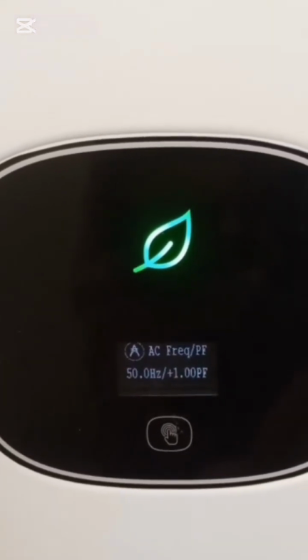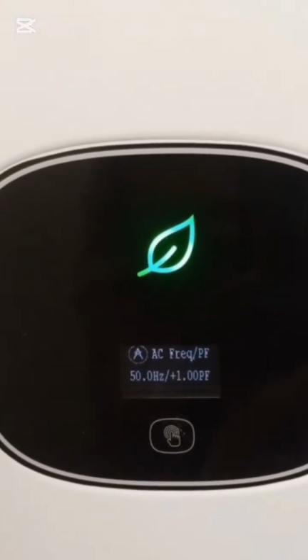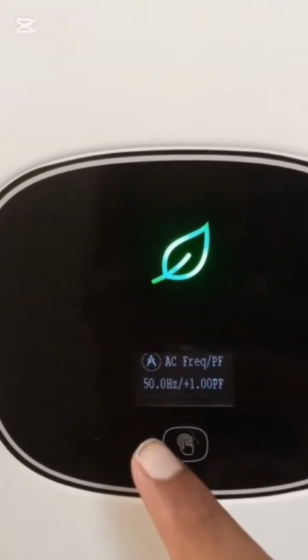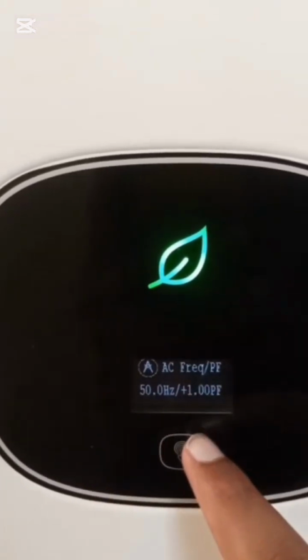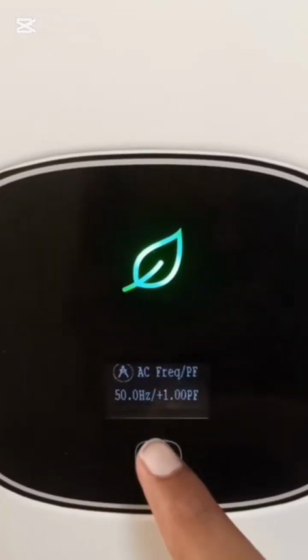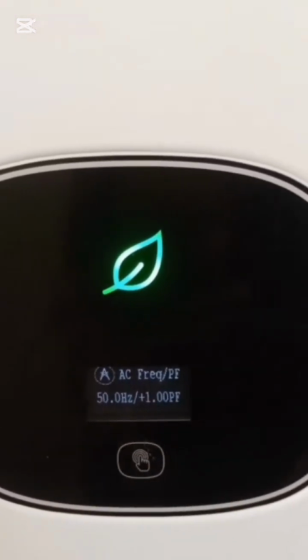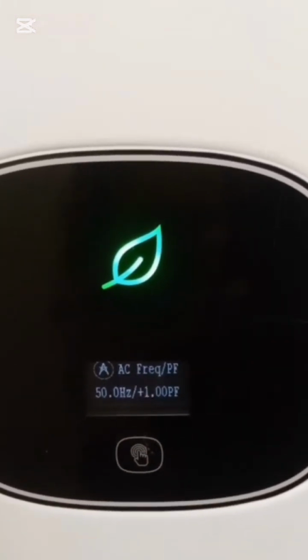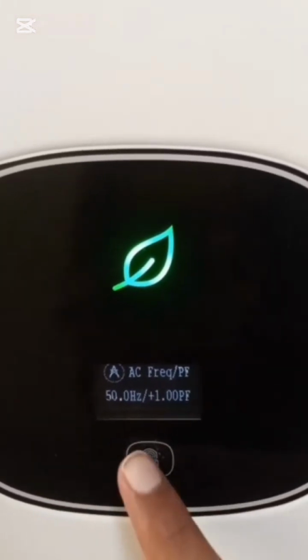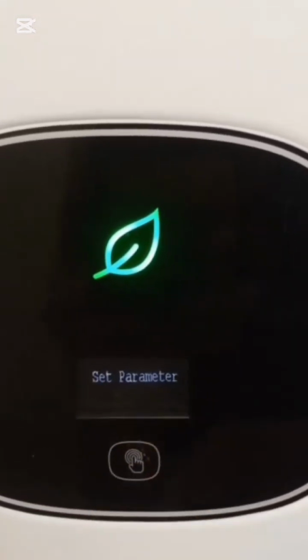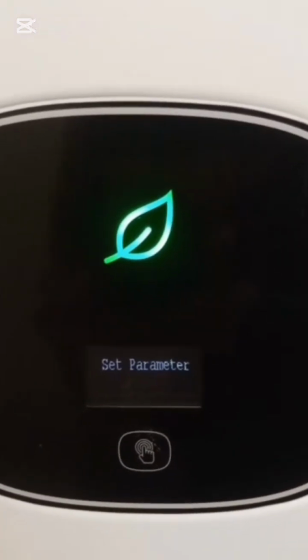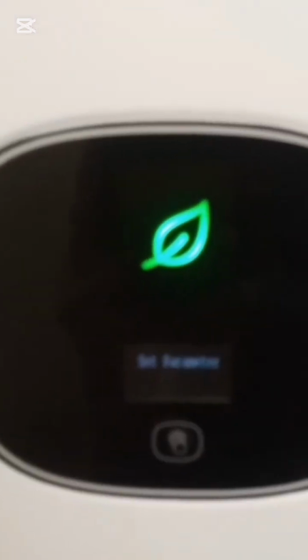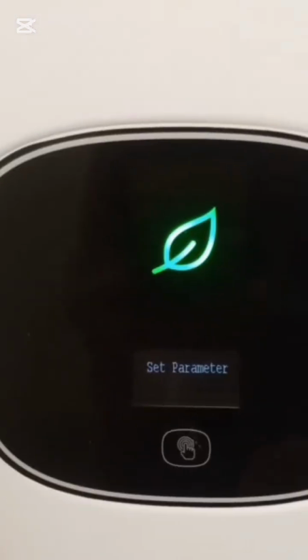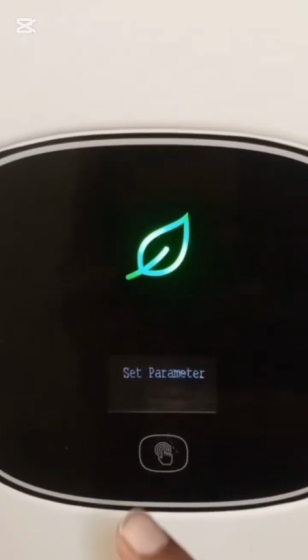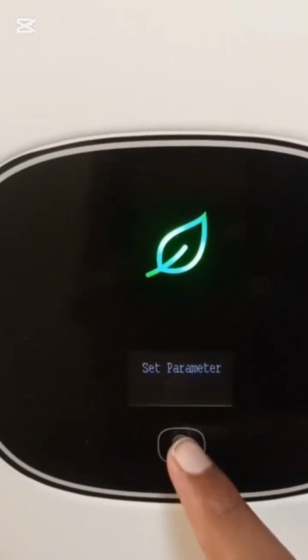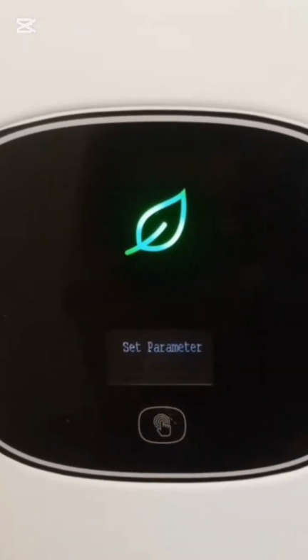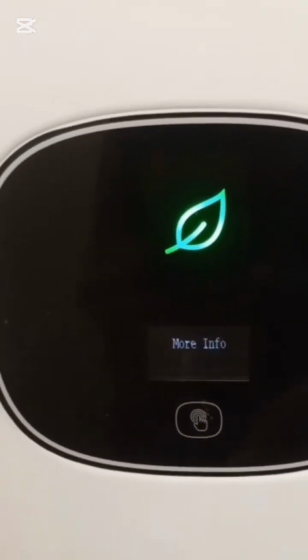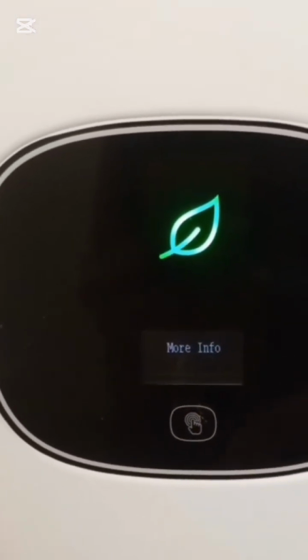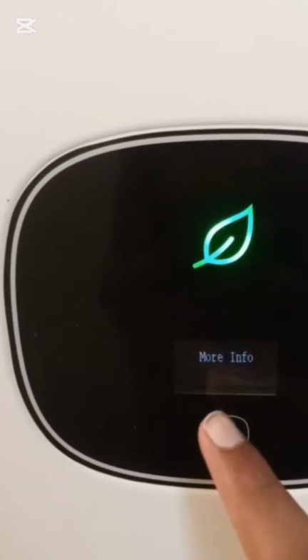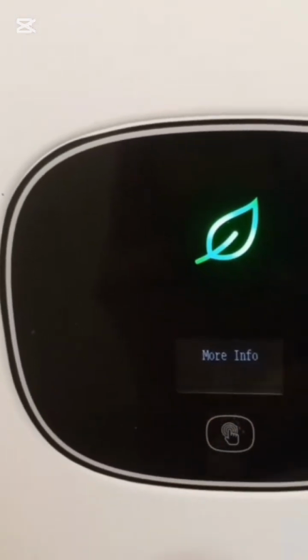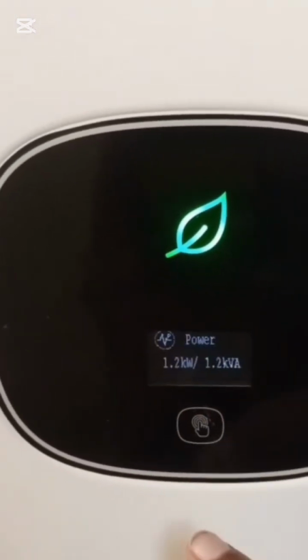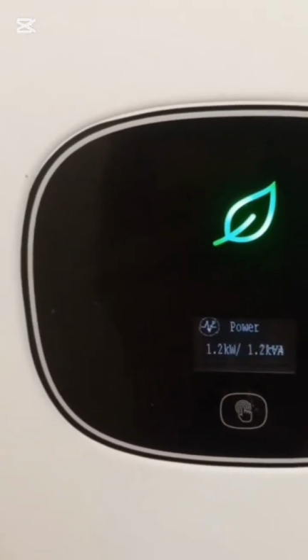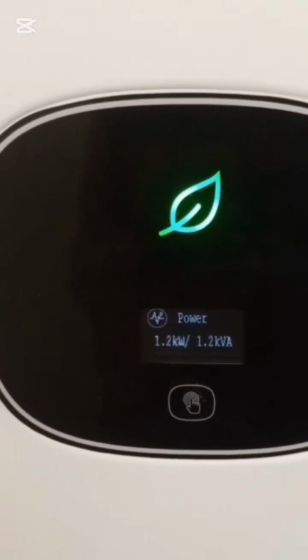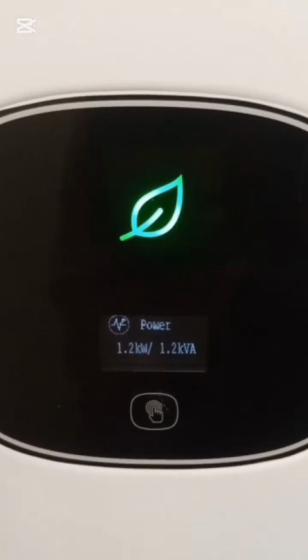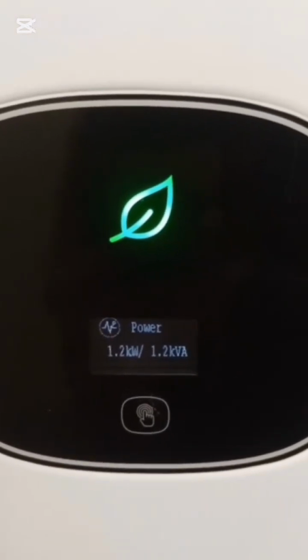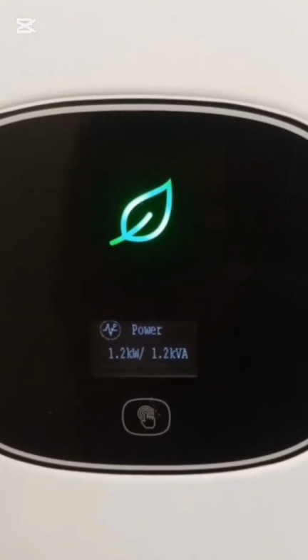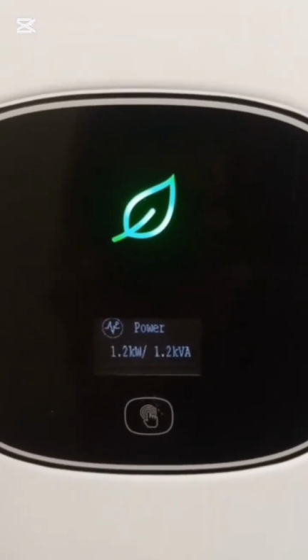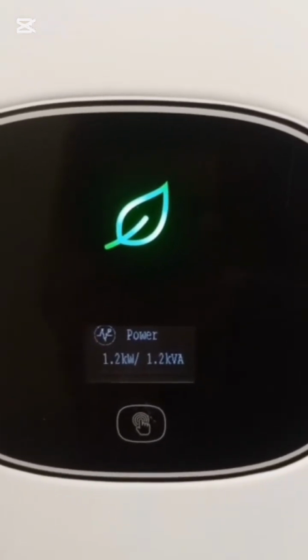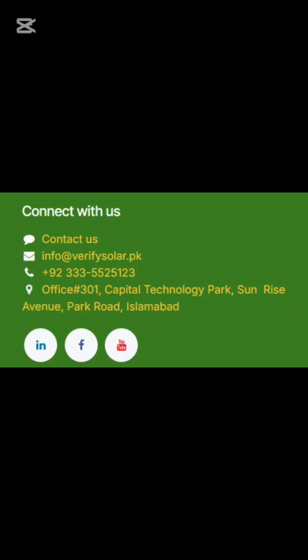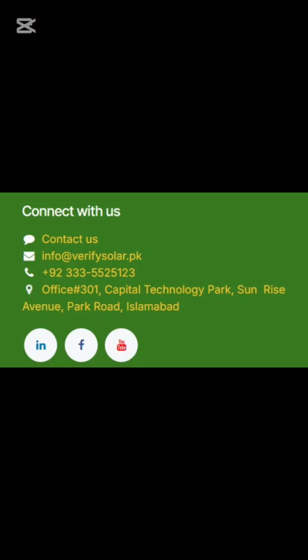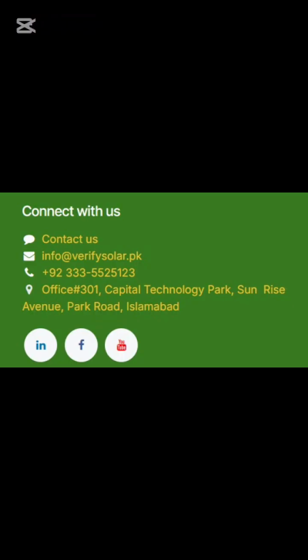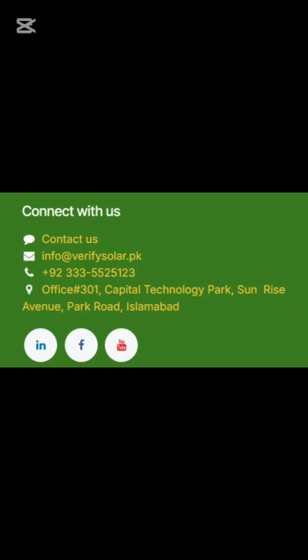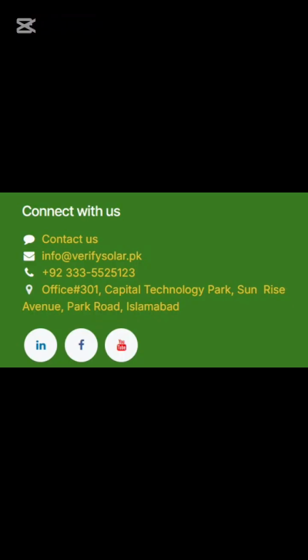Book your solar performance audit today at VerifySolar.pk — powering Pakistan with quality solar solutions.